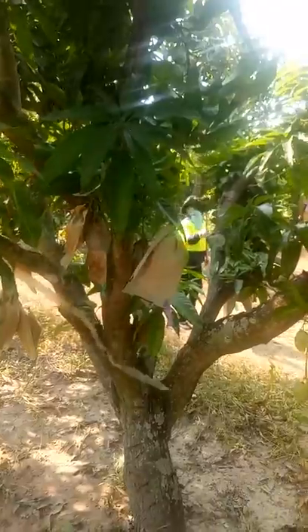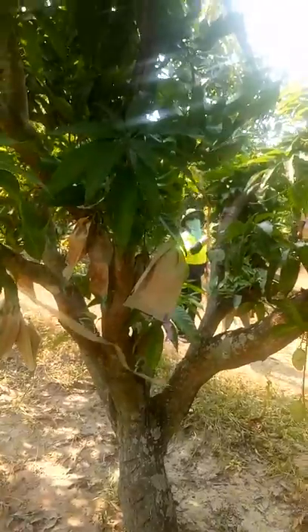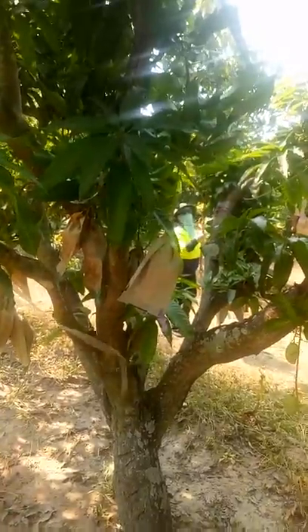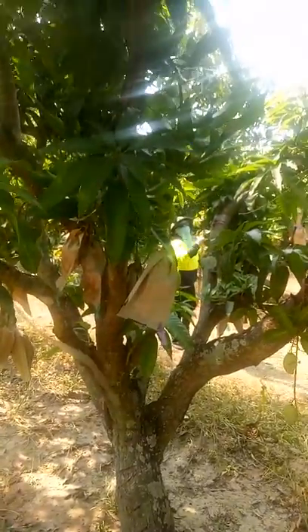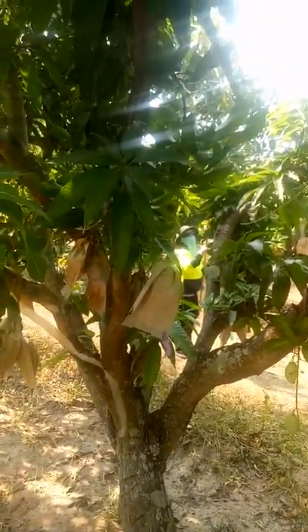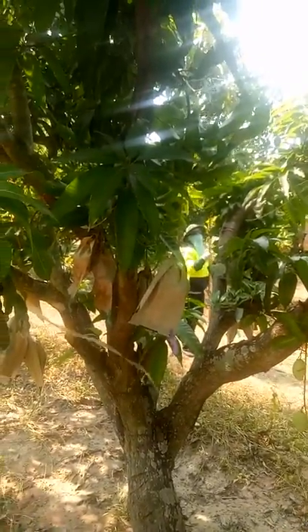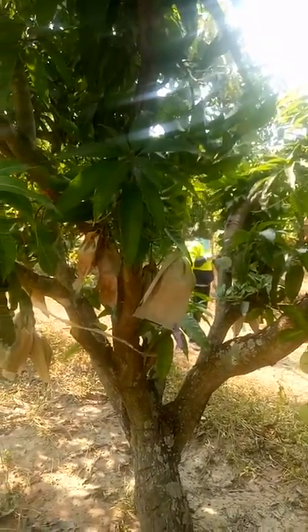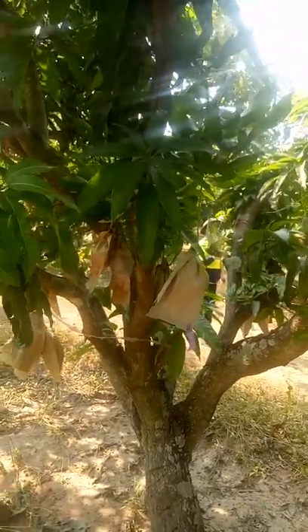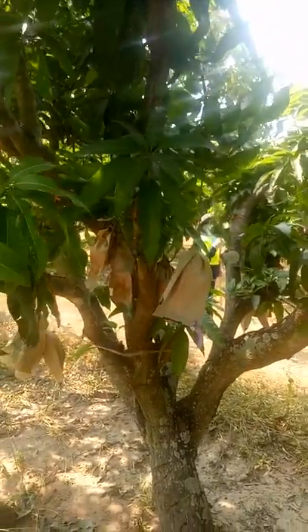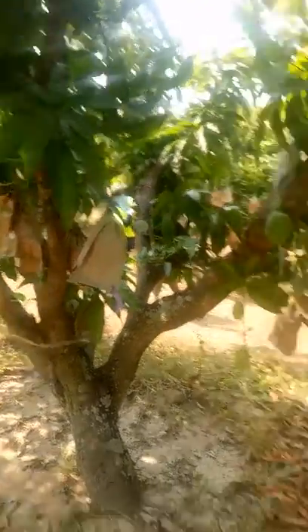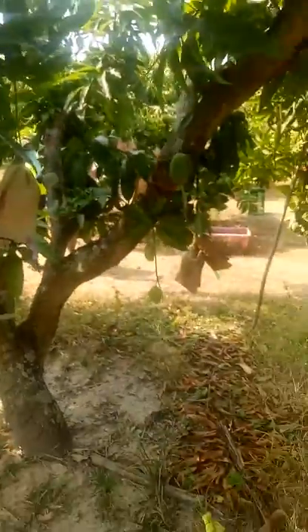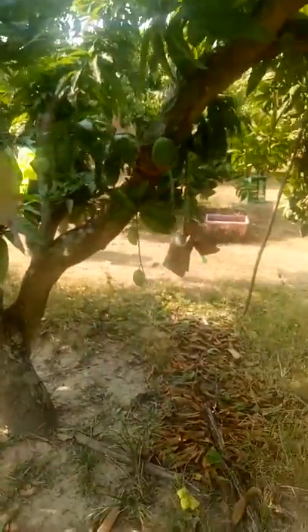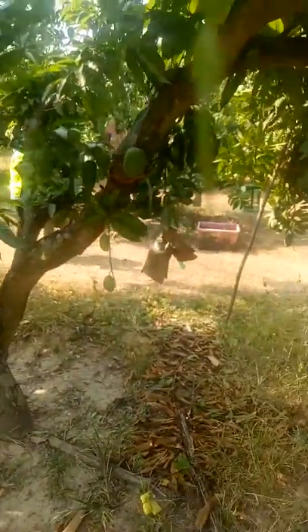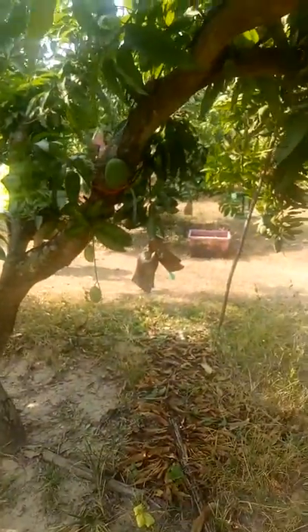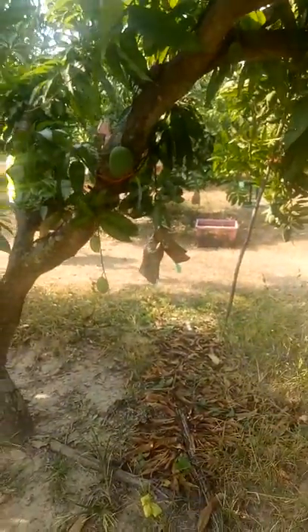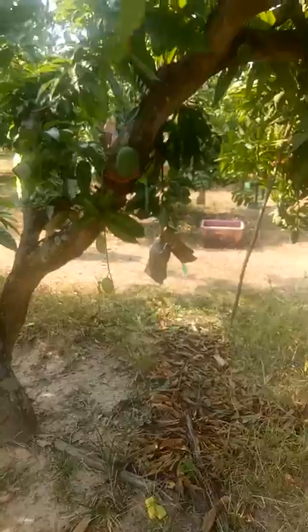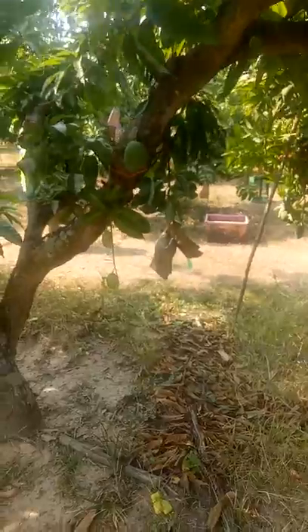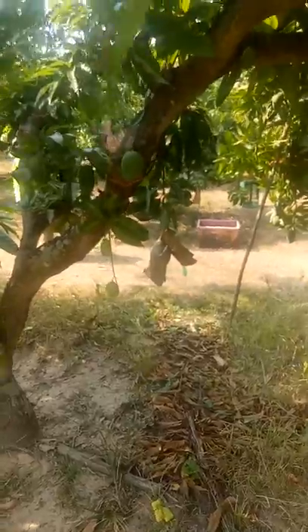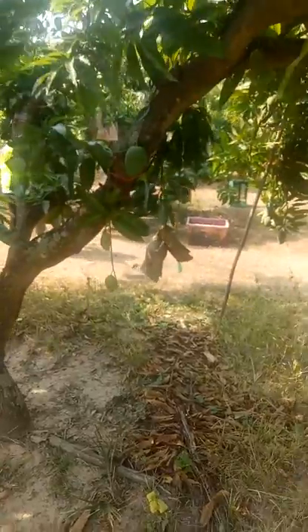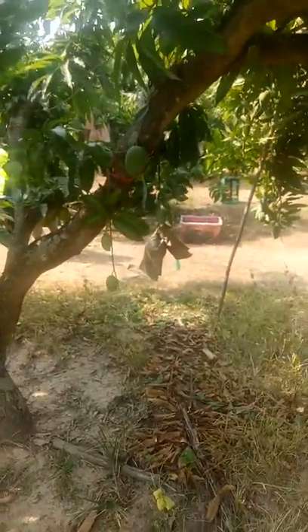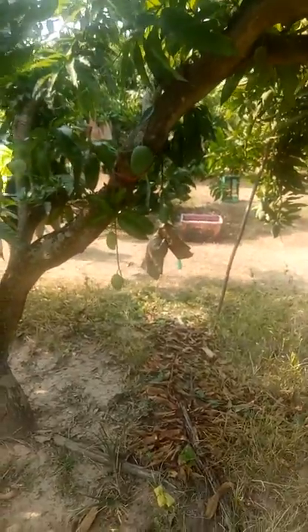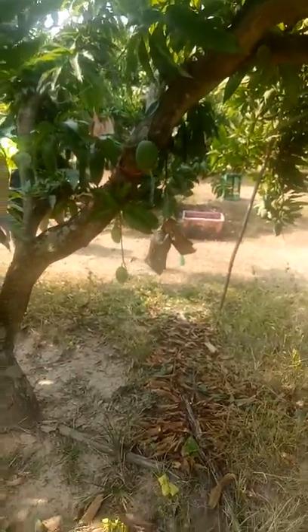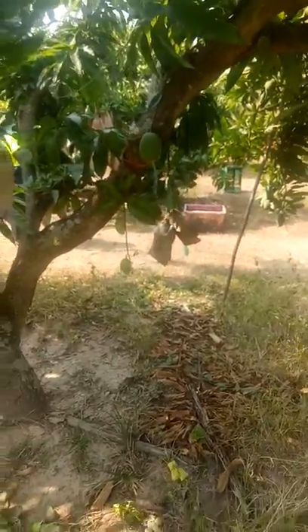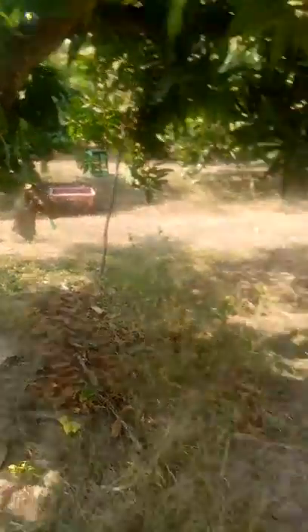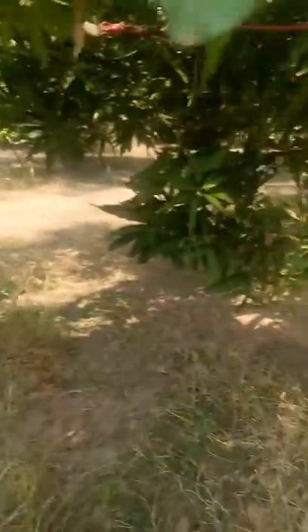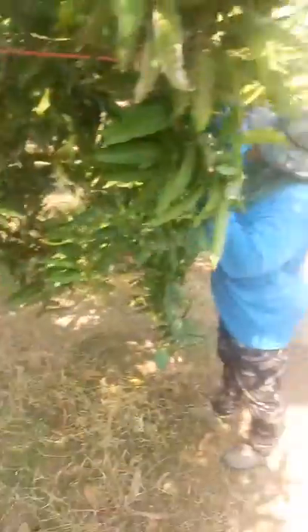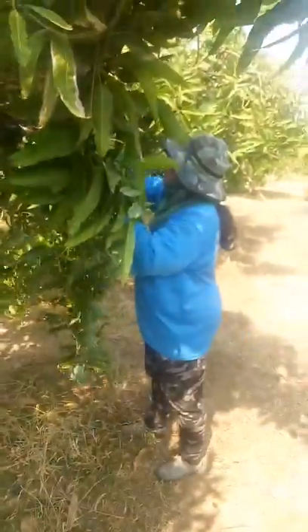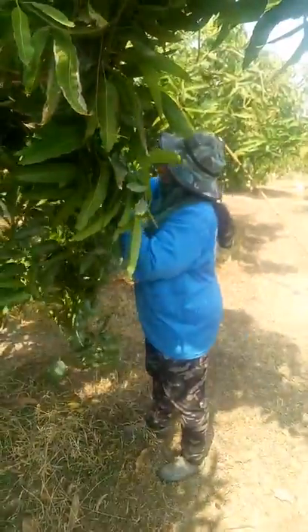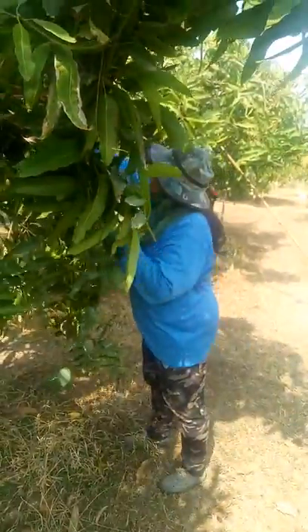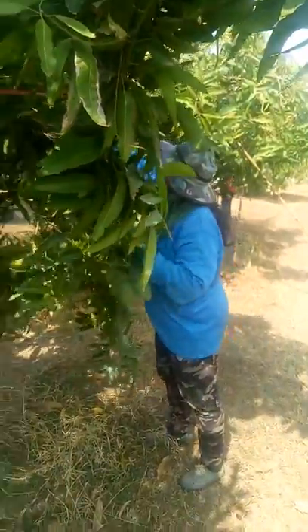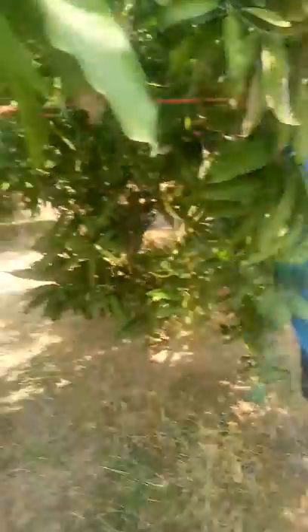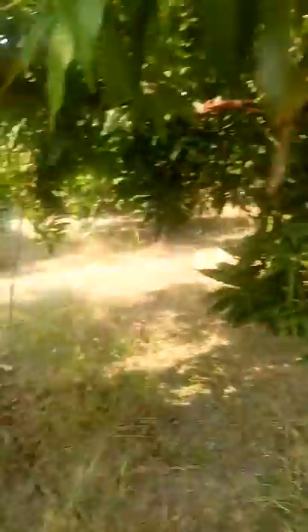I don't know if you can see her through there — she's picking the other side of the tree. She's got about at least half a box. I've got more on this side. The worker's gonna do that.